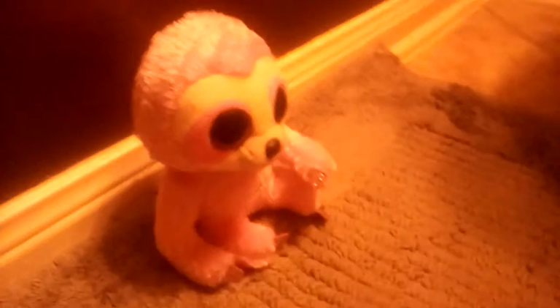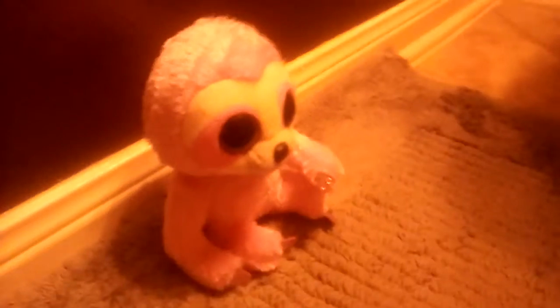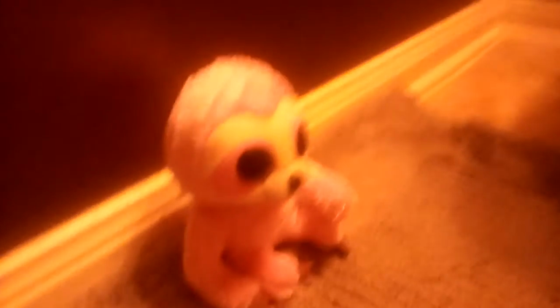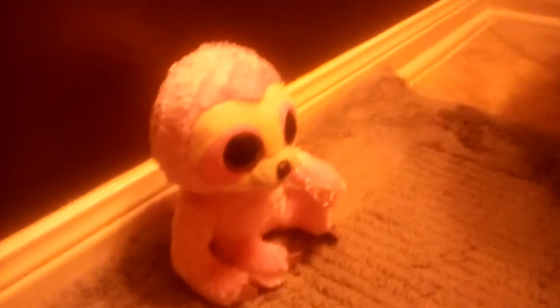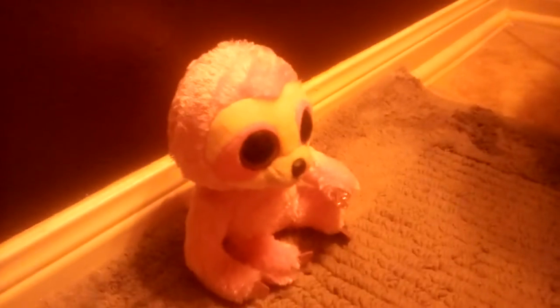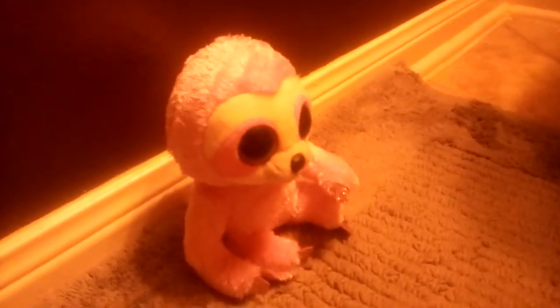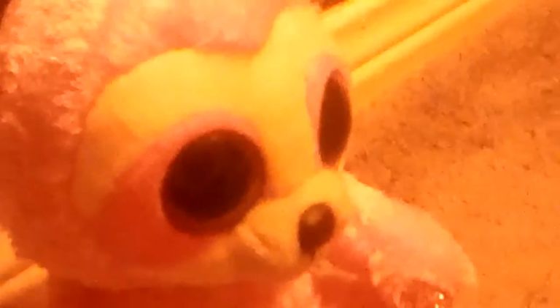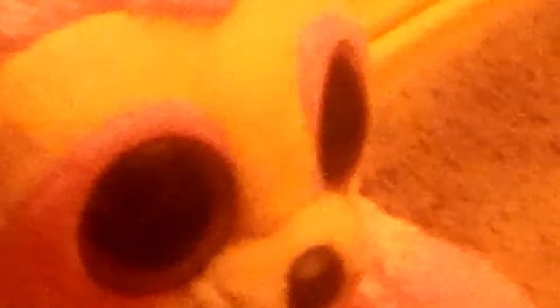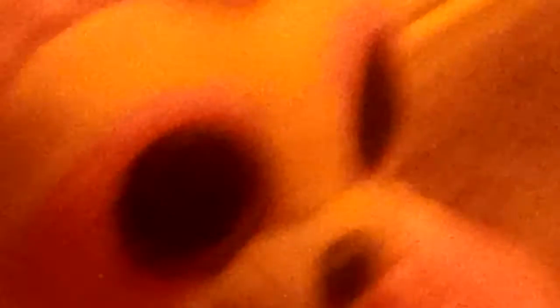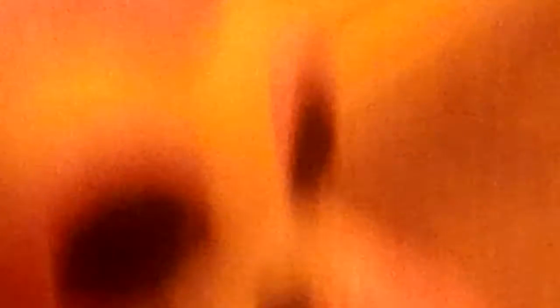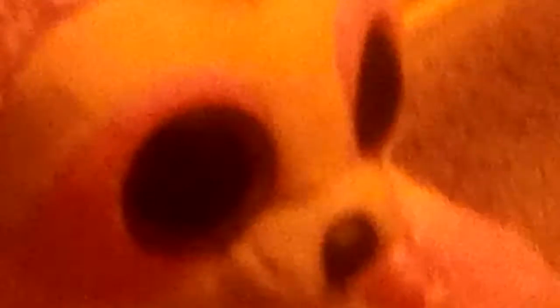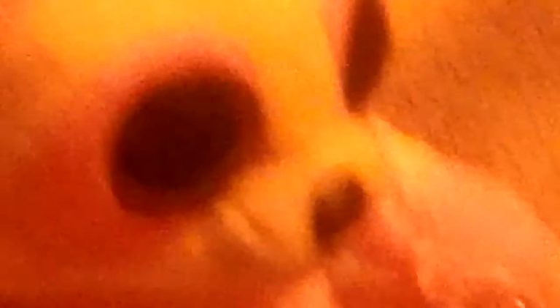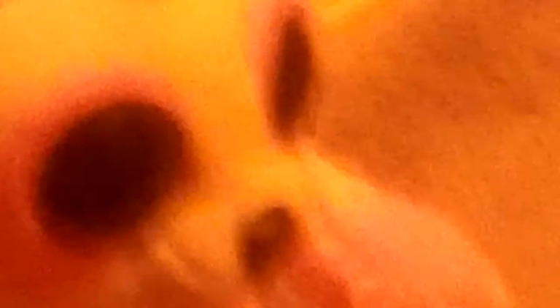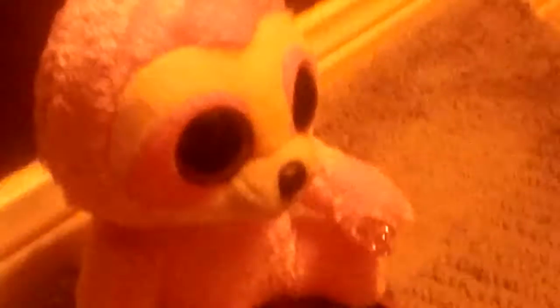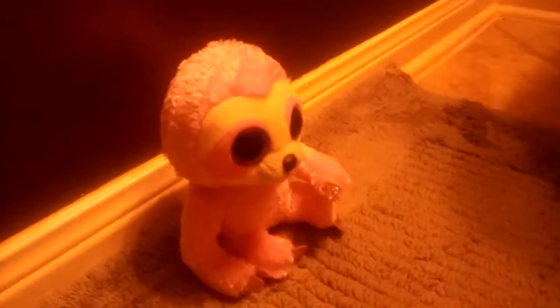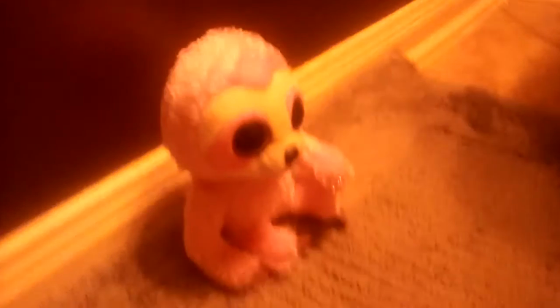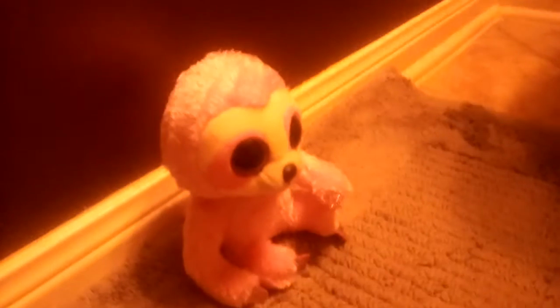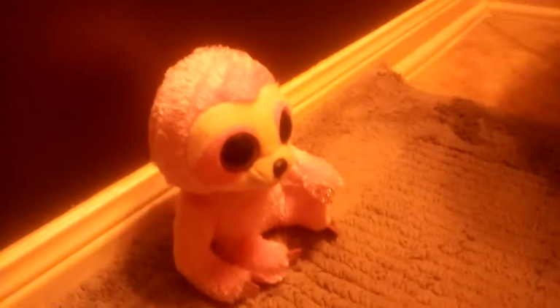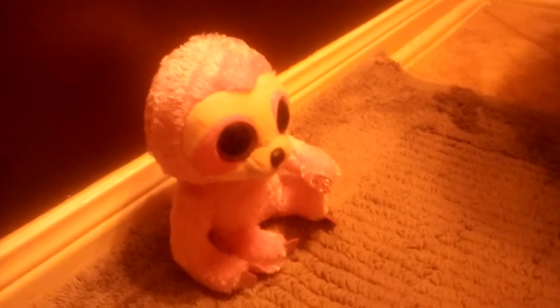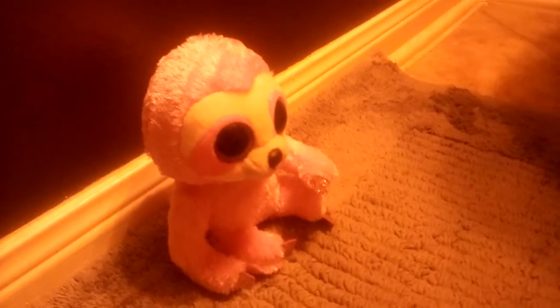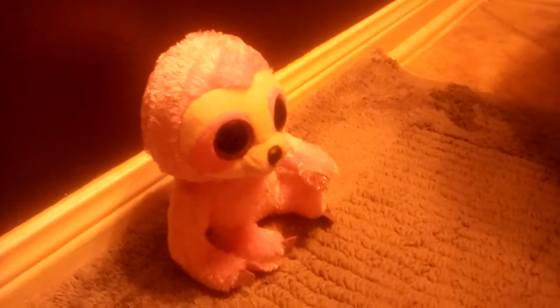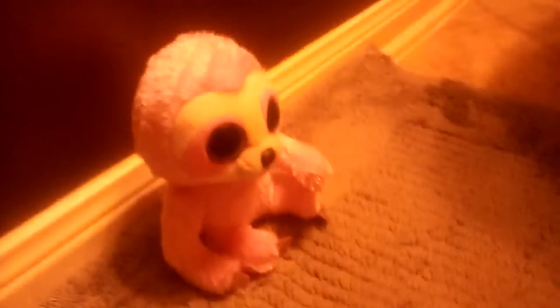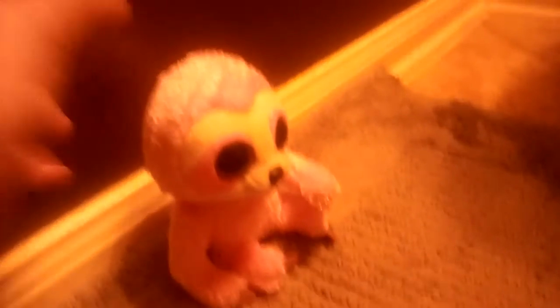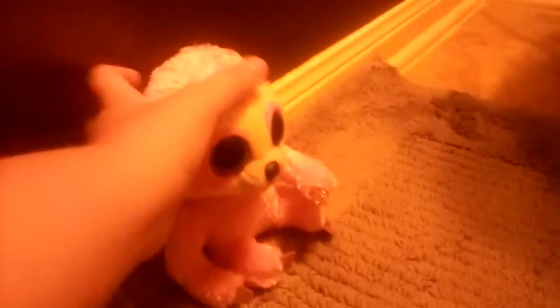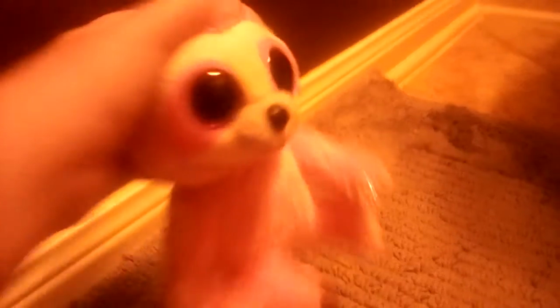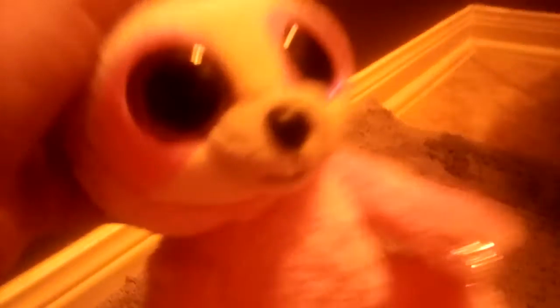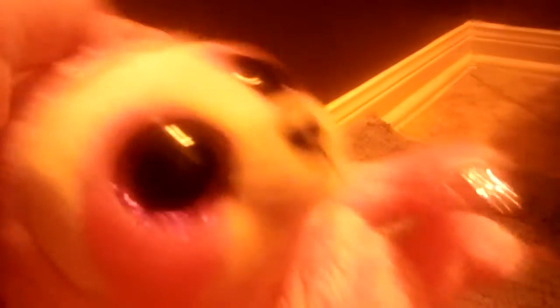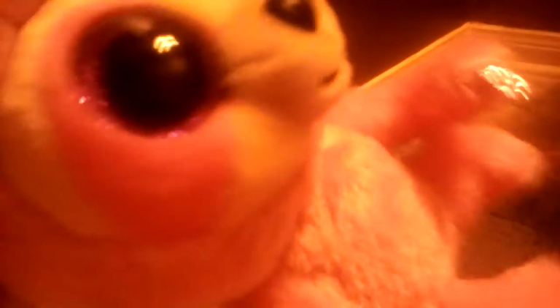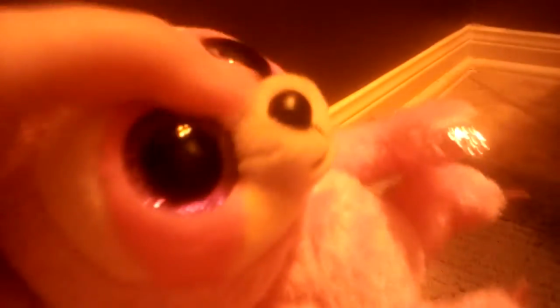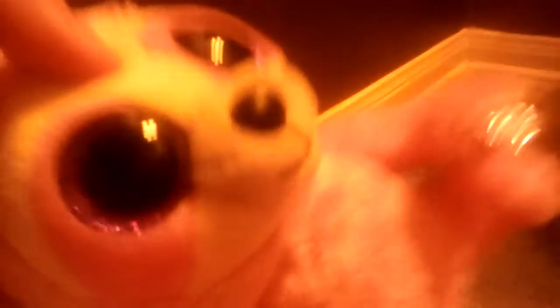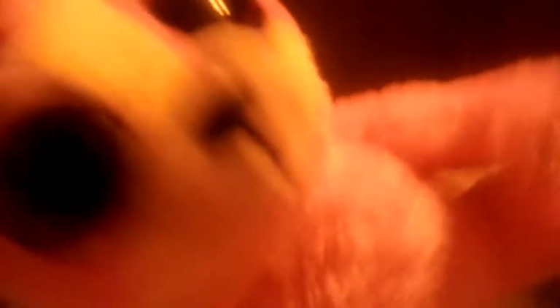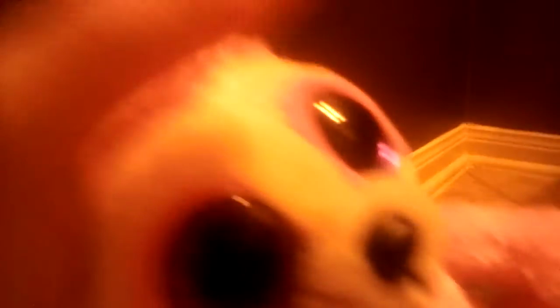Hey guys, and today I'm going to be showing you one of the 2019 Beanie Boos from Claire's. So this is Simone. I love her name — they always make really good names.